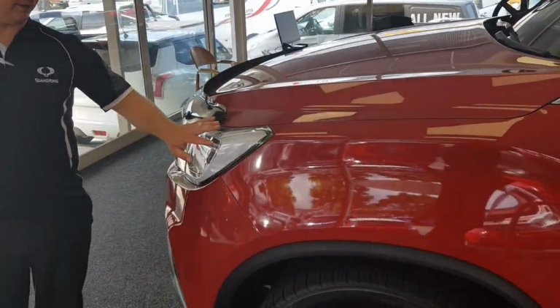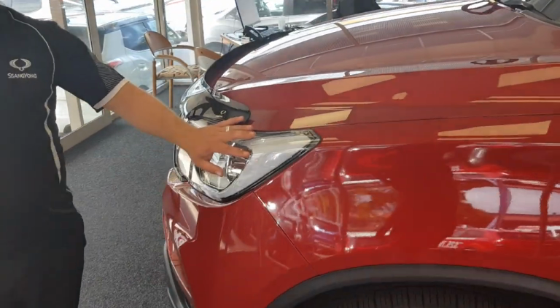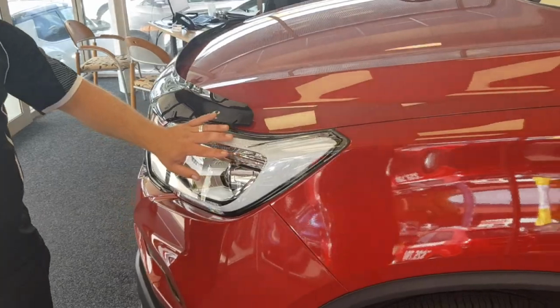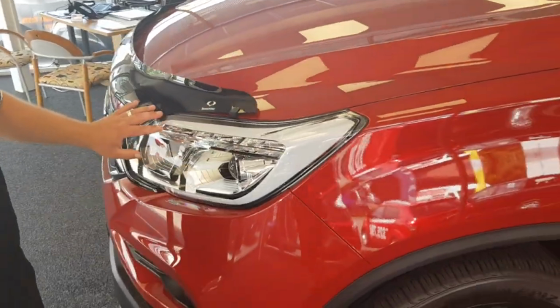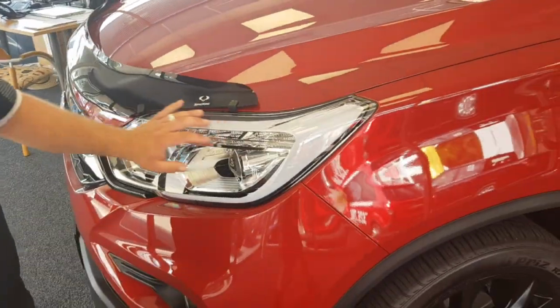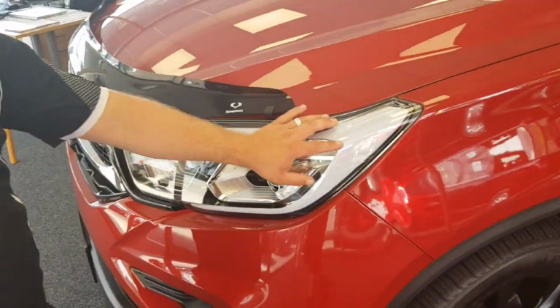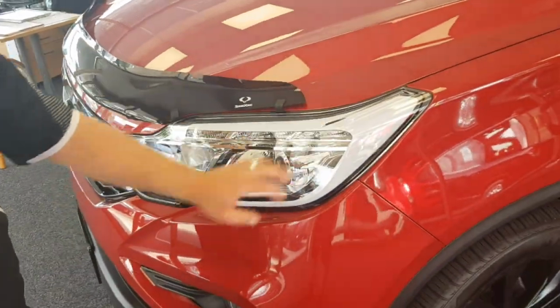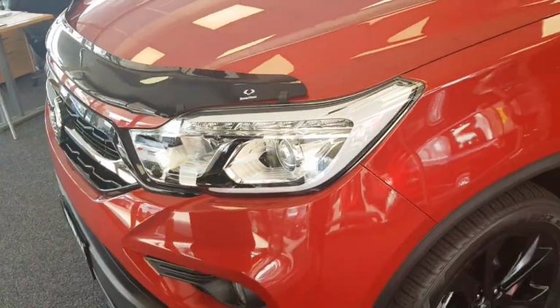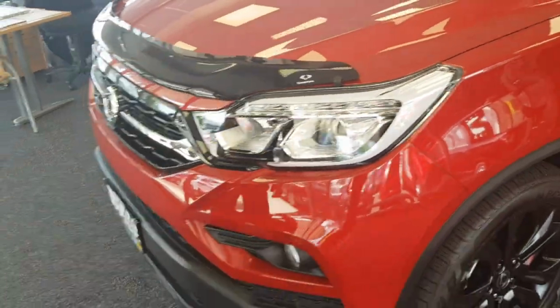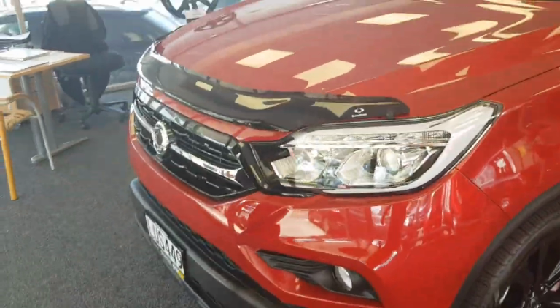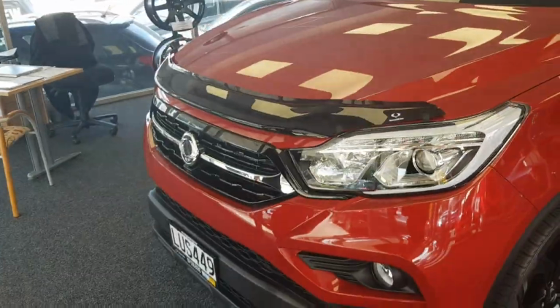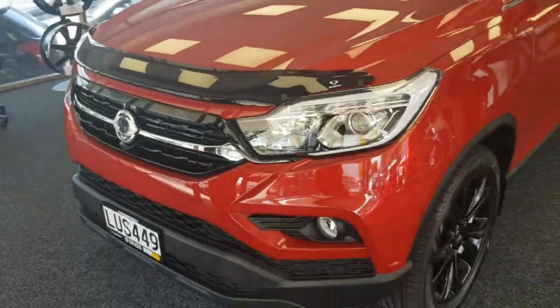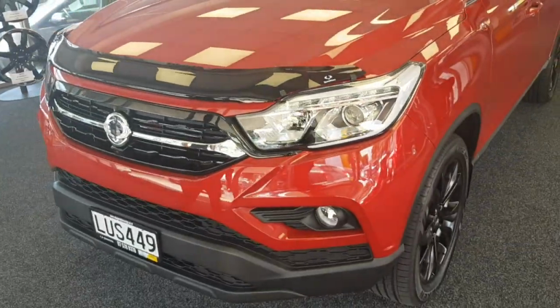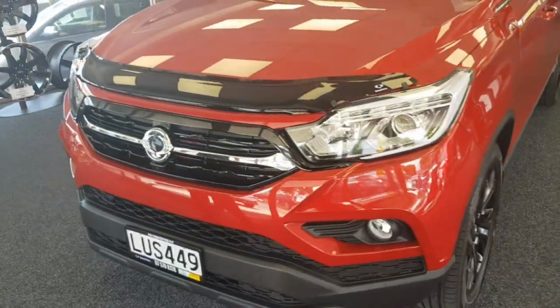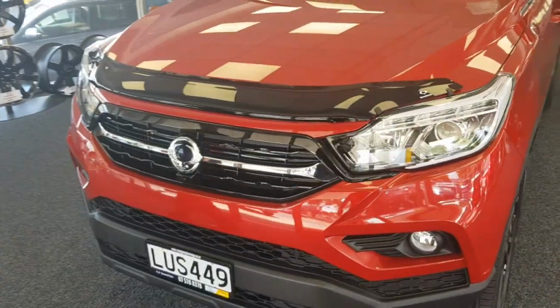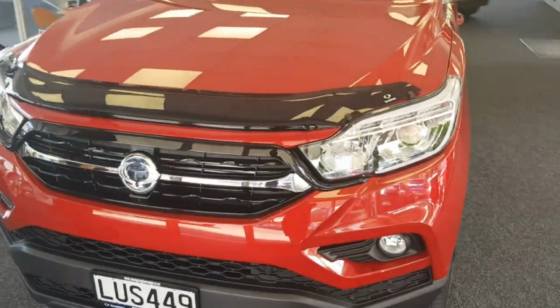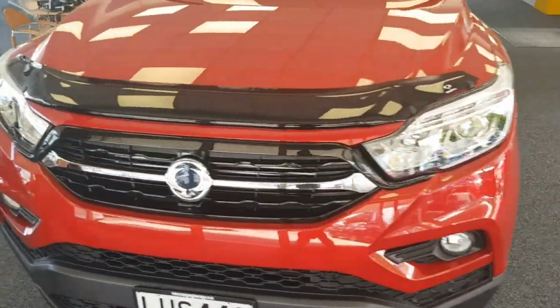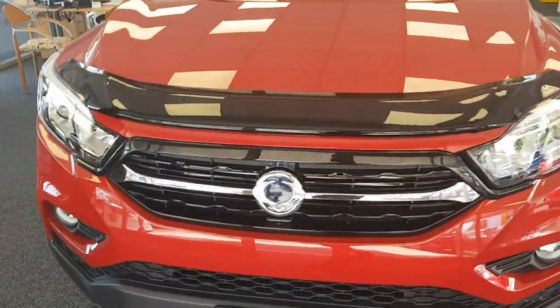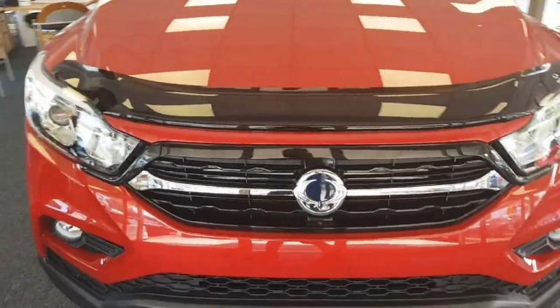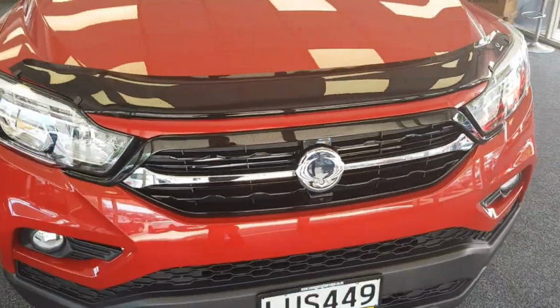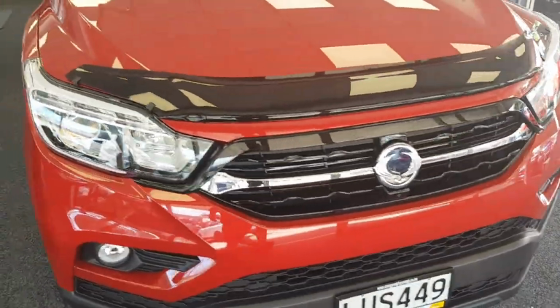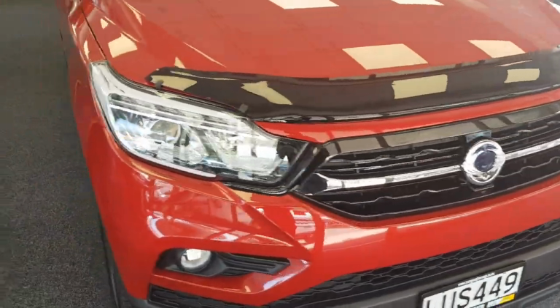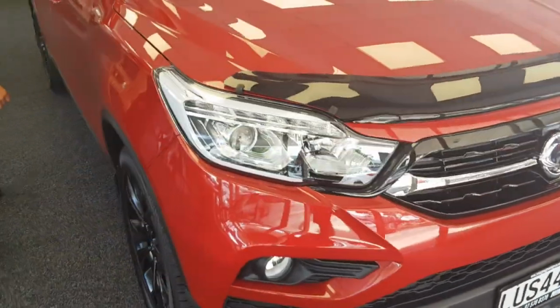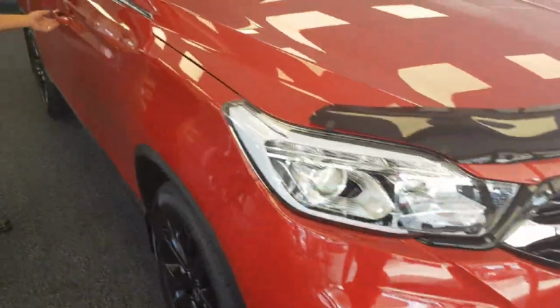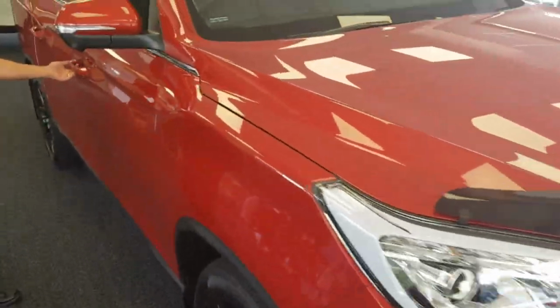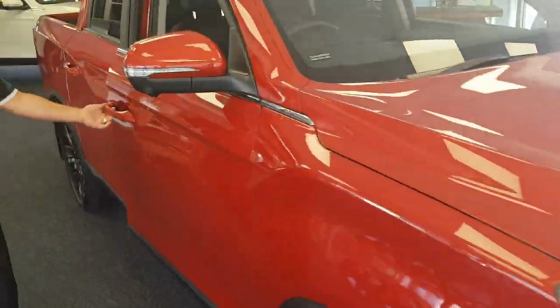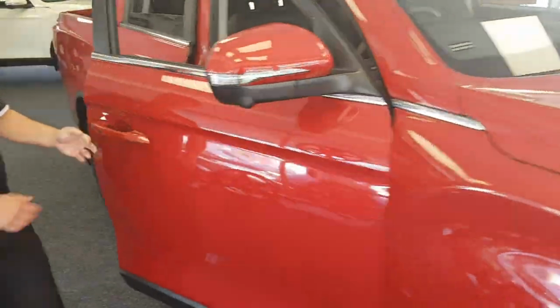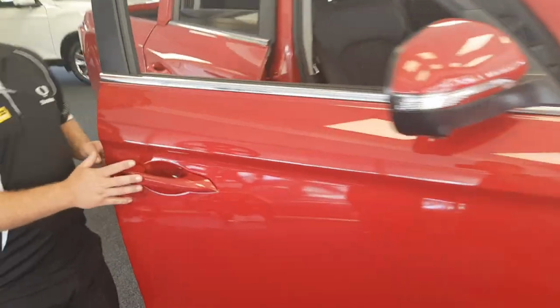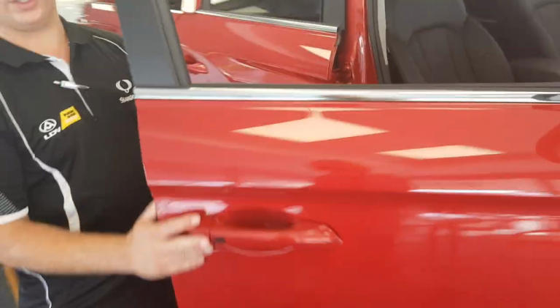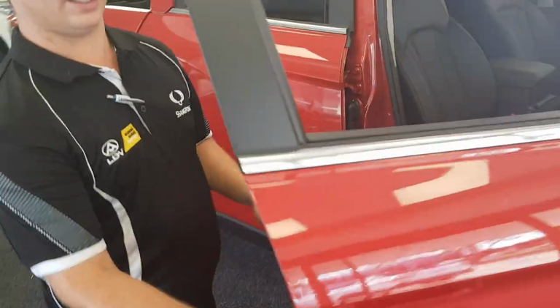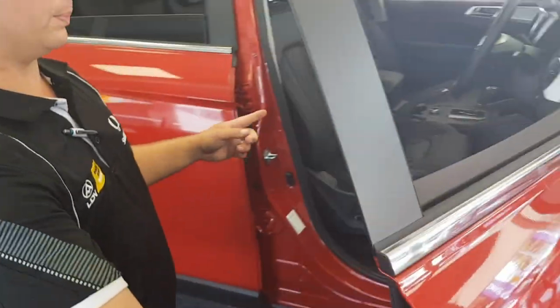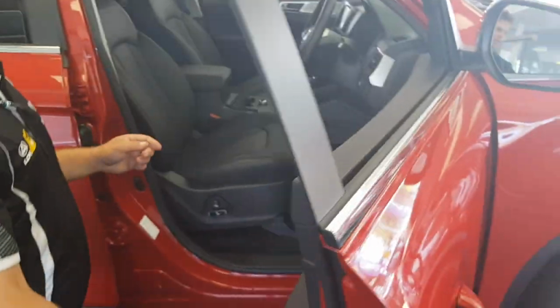On the SPR you get the LED daytime running lights on the front and the stylish new front end. Keyless entry and push button start.